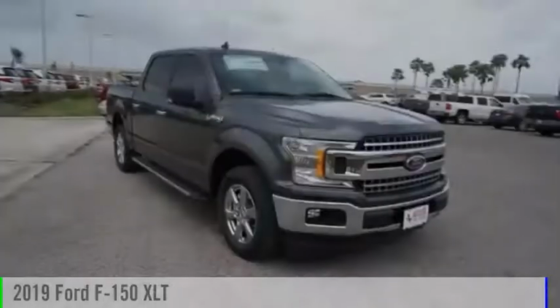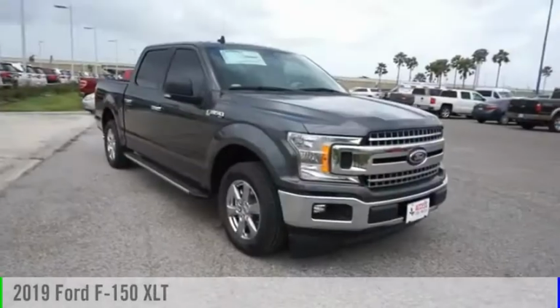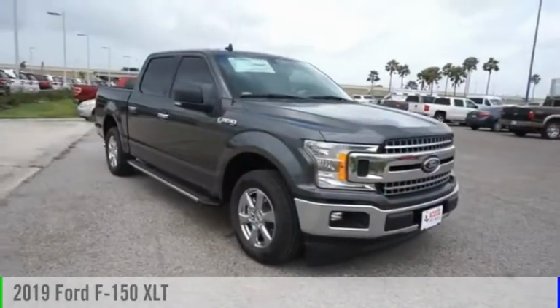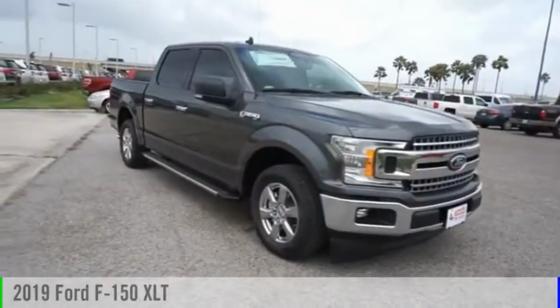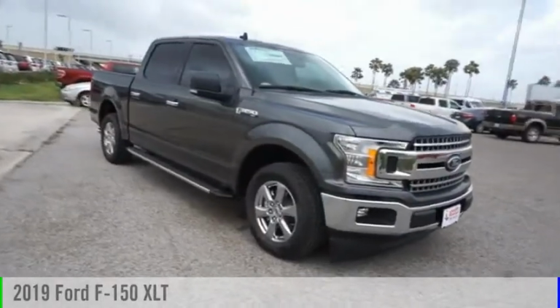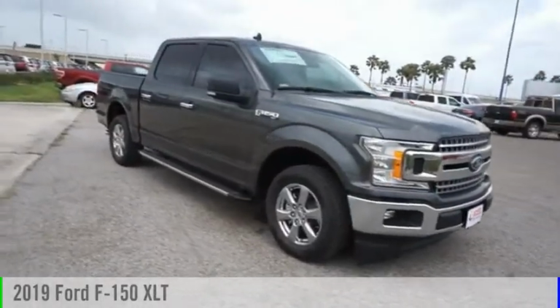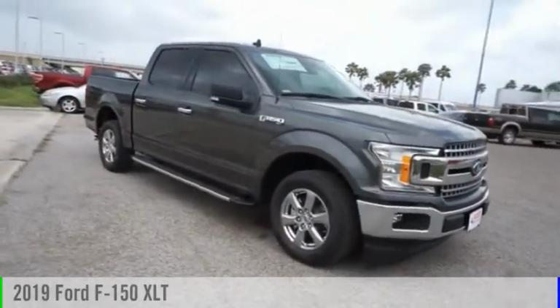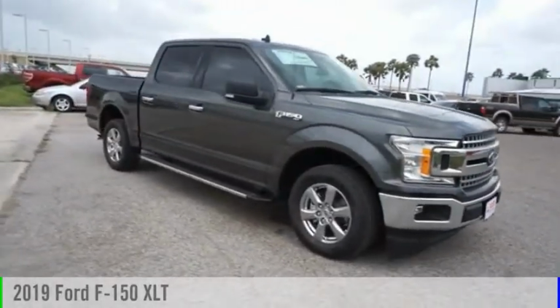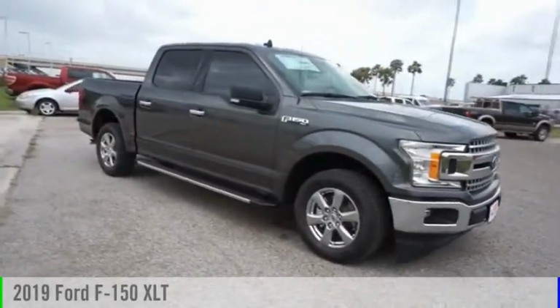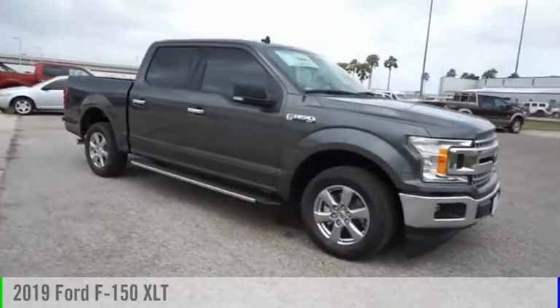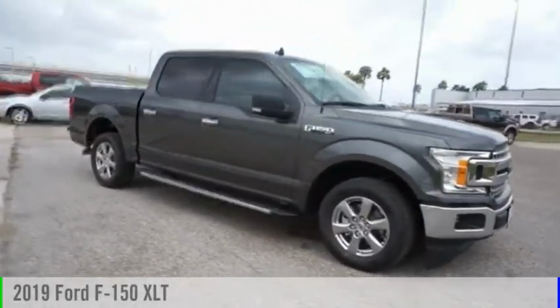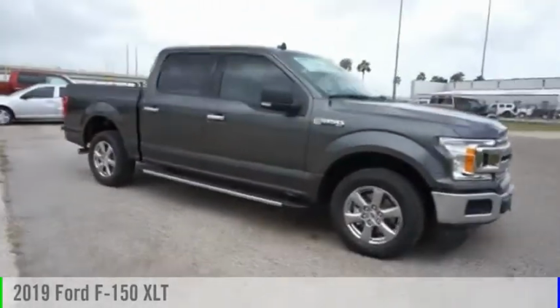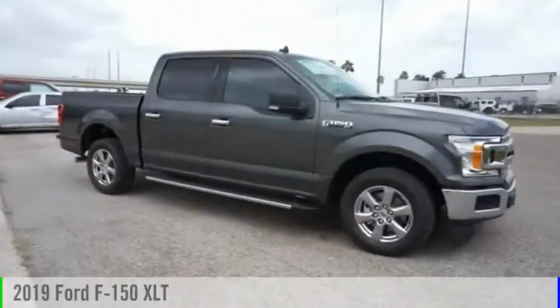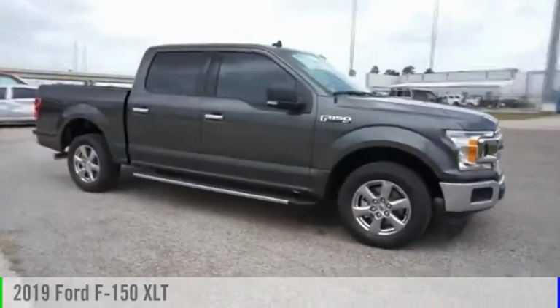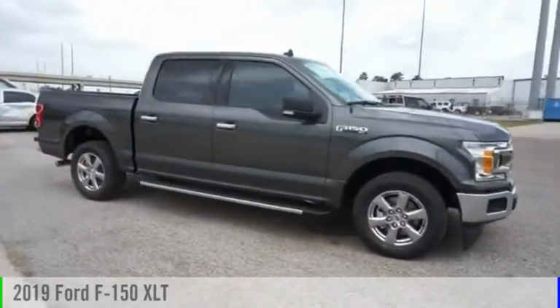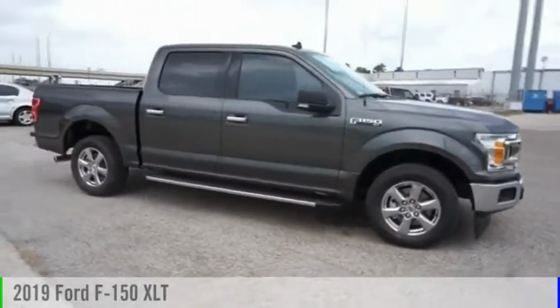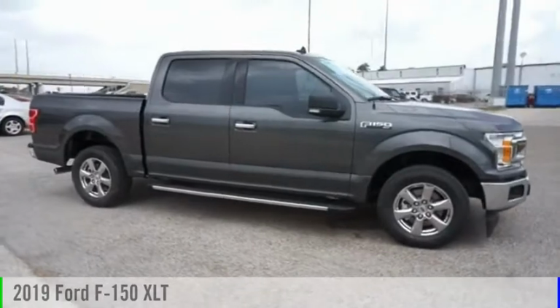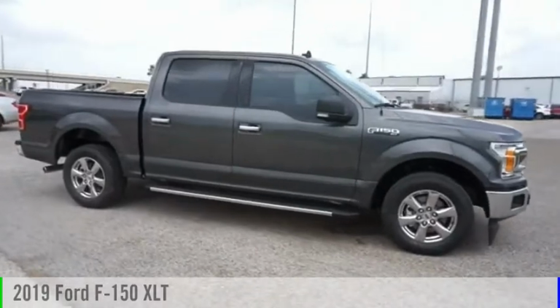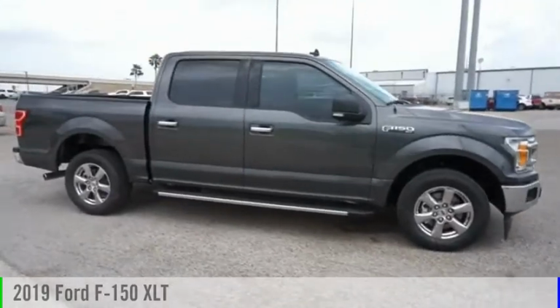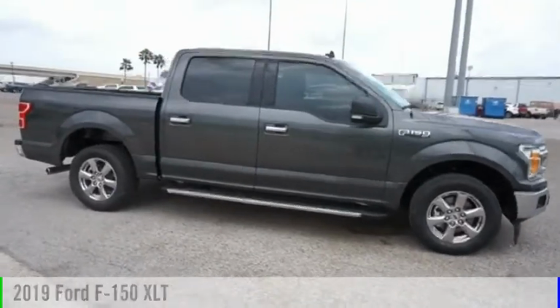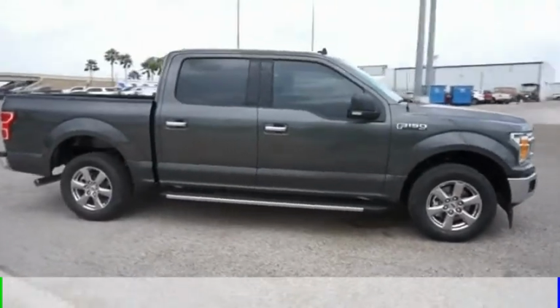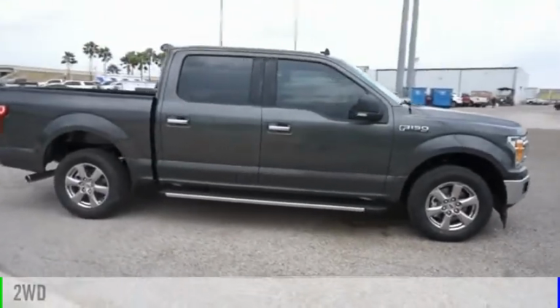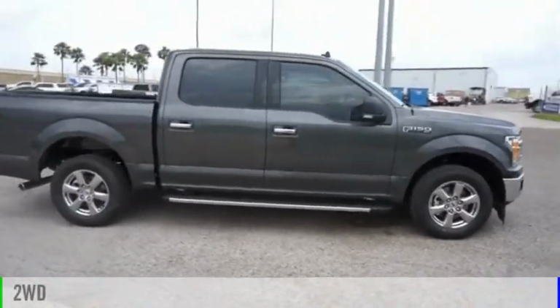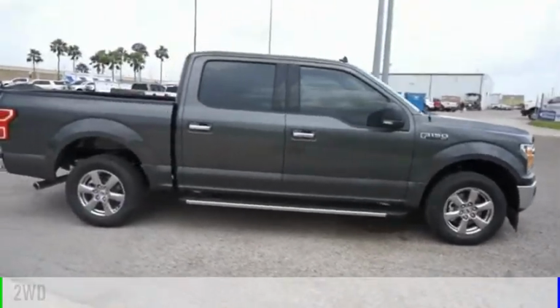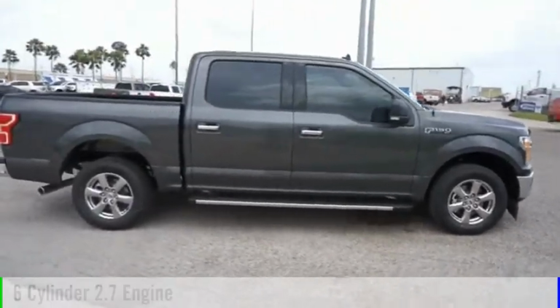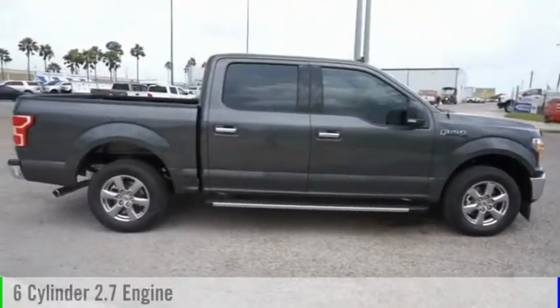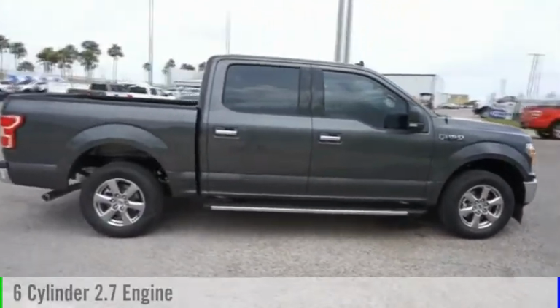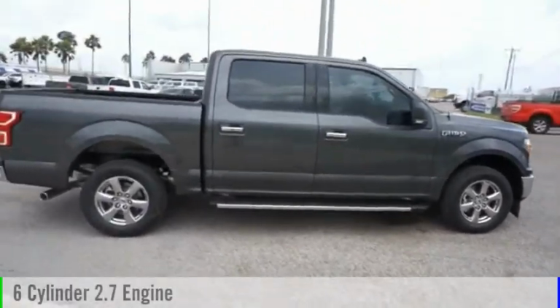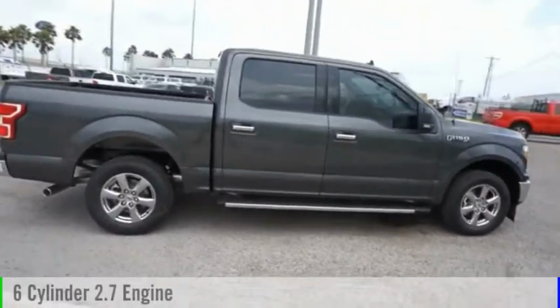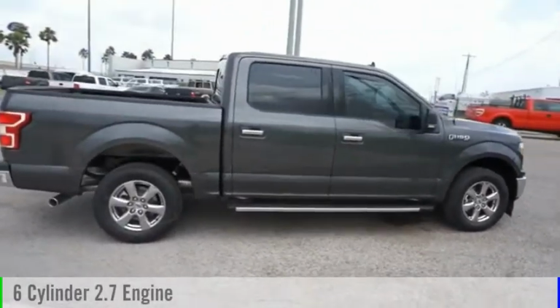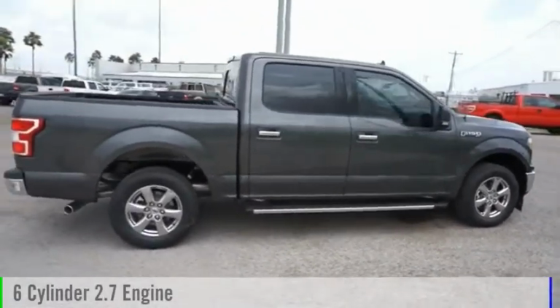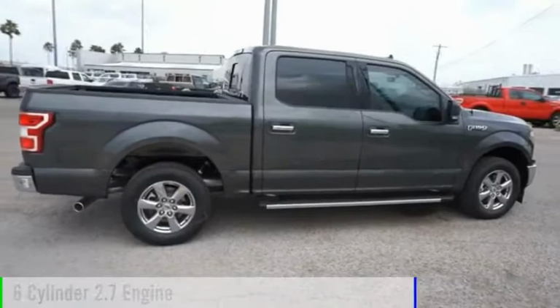Looking for the right vehicle? Check out the 2019 F-150. This vehicle is powered by a two-wheel drive, six-cylinder, 2.7 liter engine.